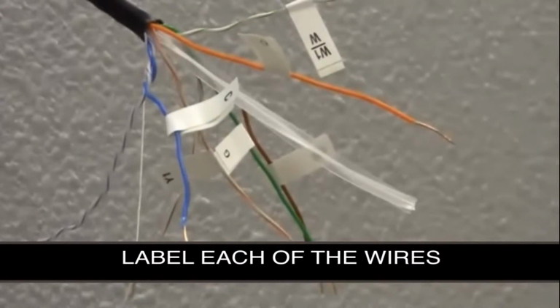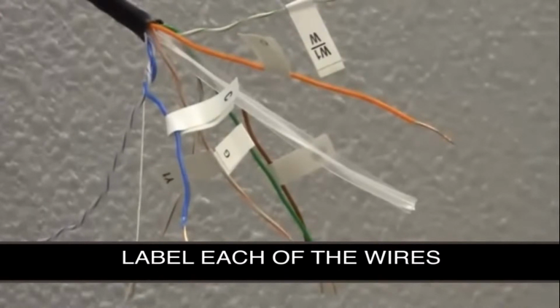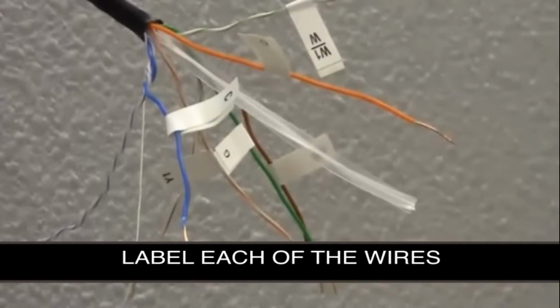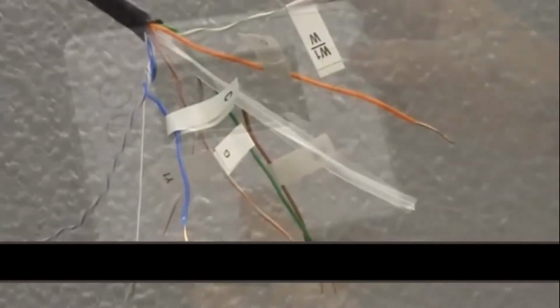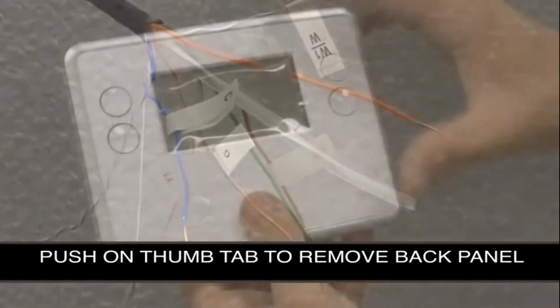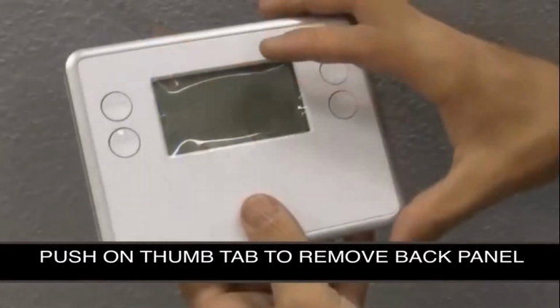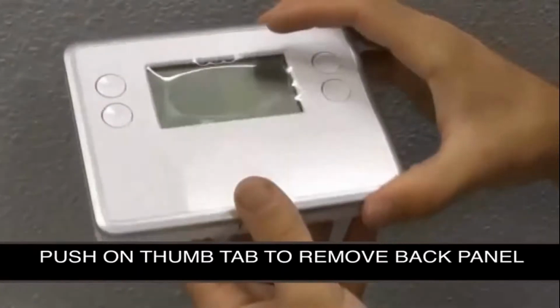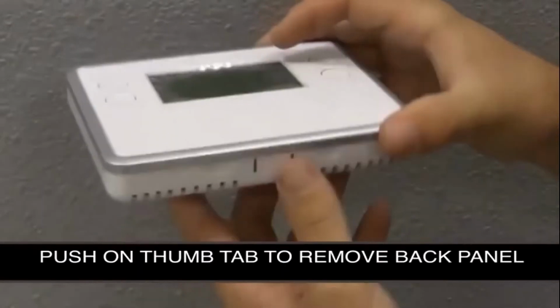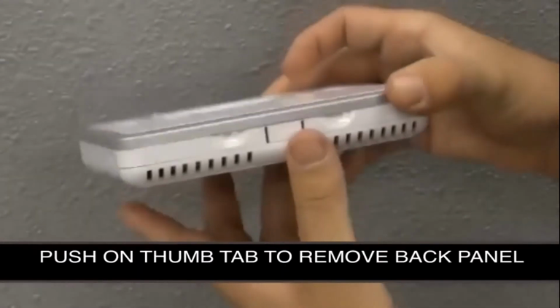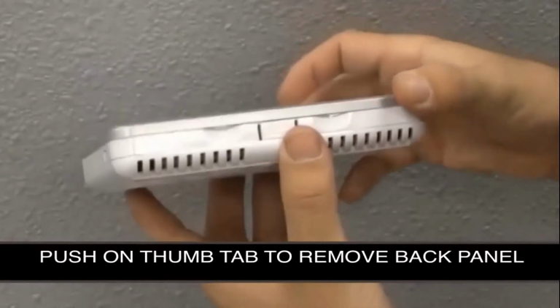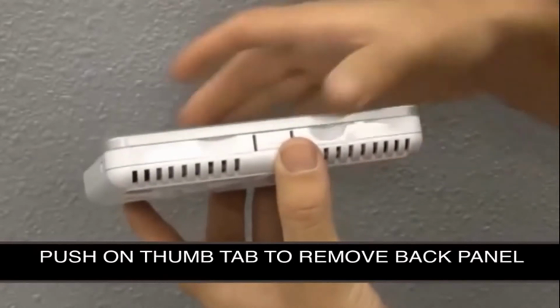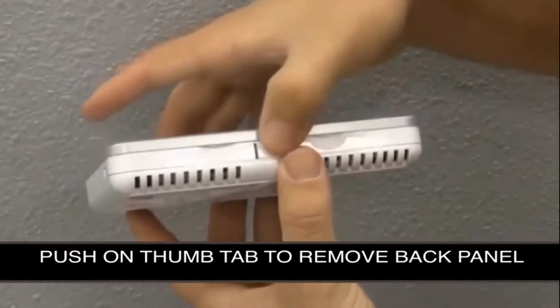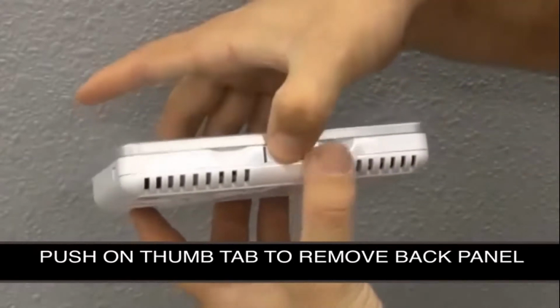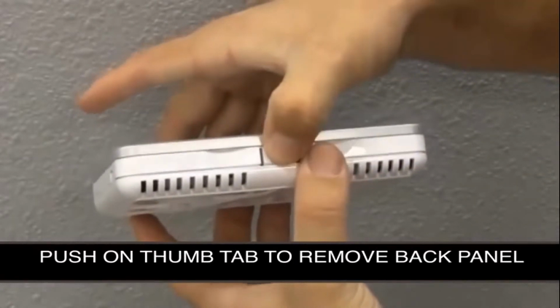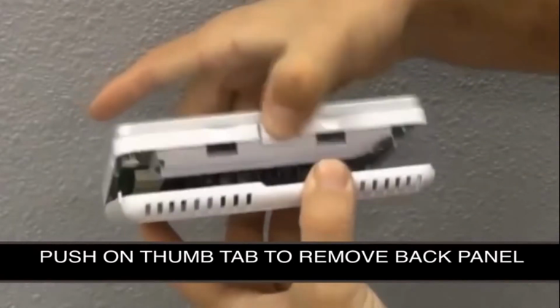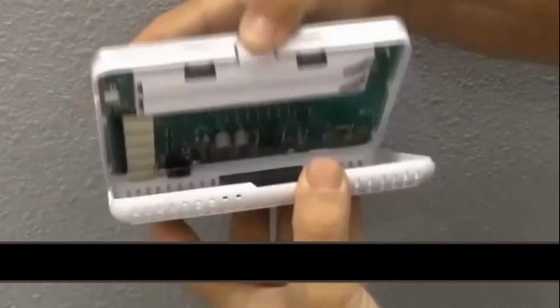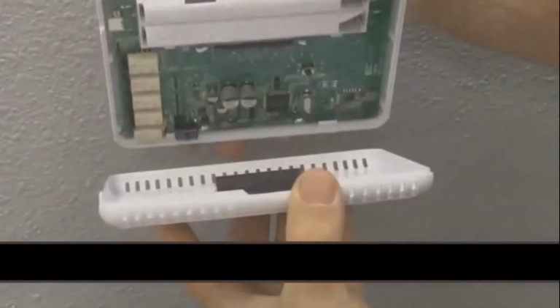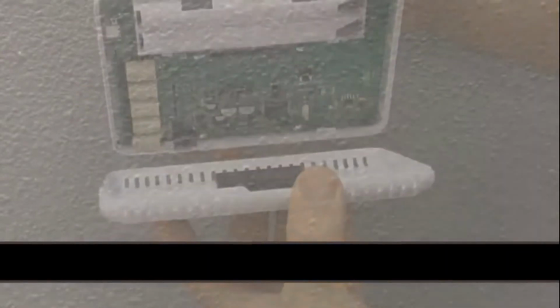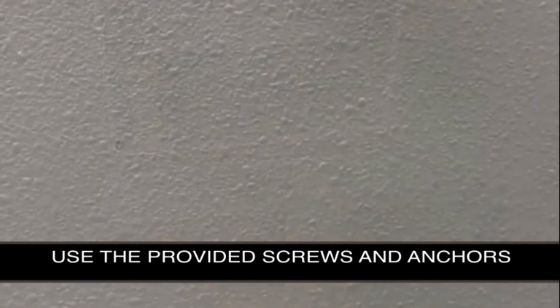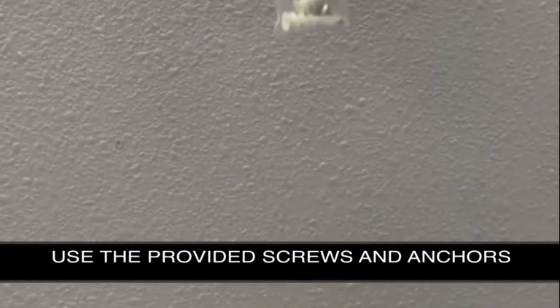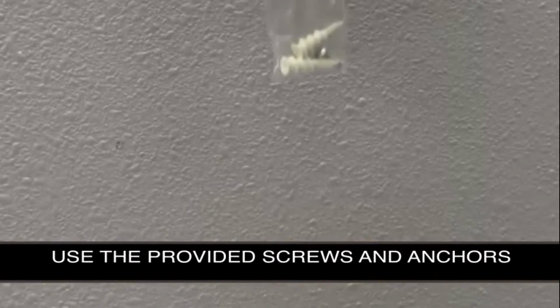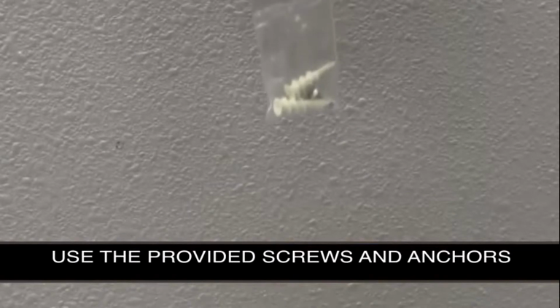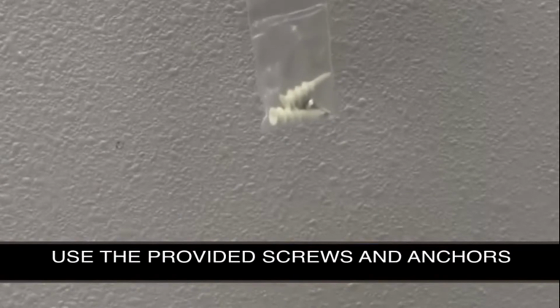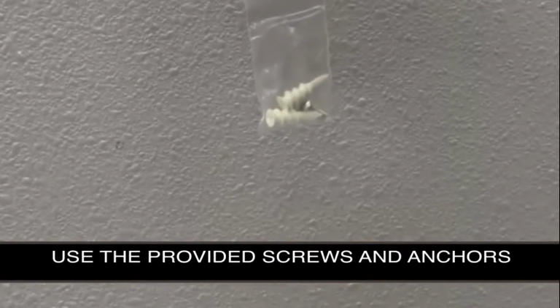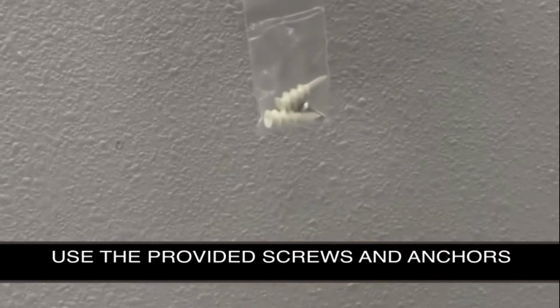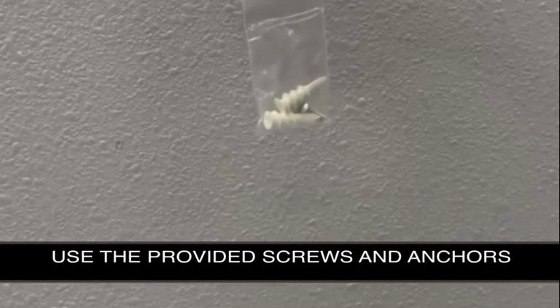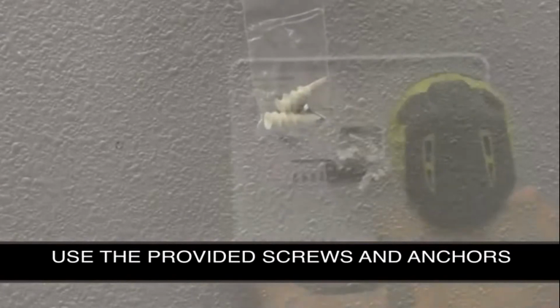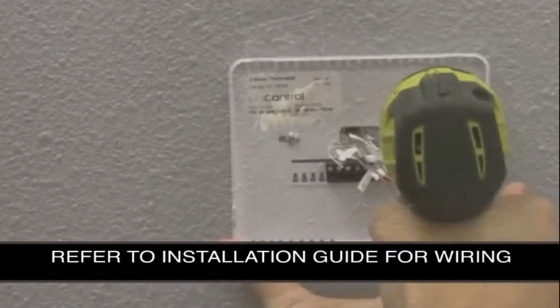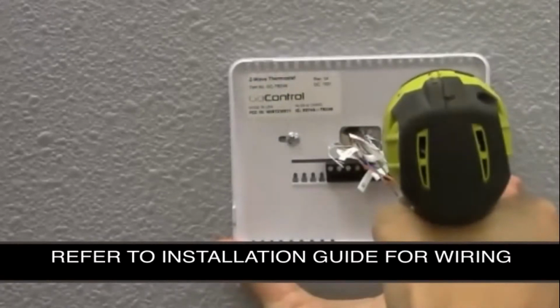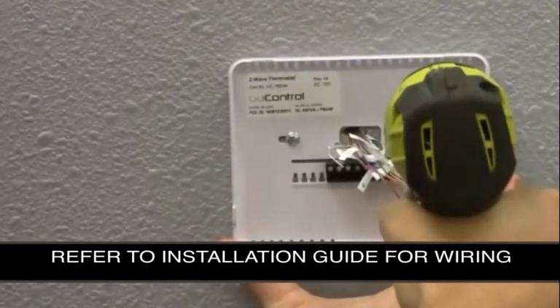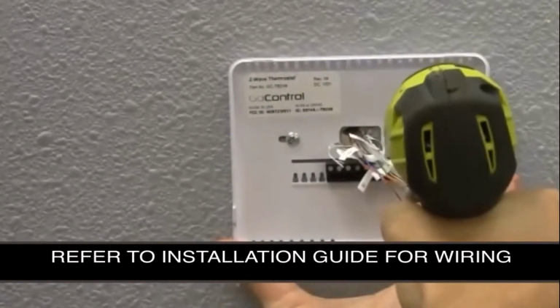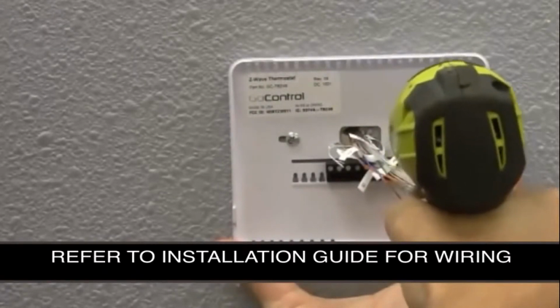When mounting the thermostat, first push down on the thumb tab to remove the back panel and mount the back panel to the wall. Ensure that the thermostat panel is secure by using the provided anchors and Phillips screws.